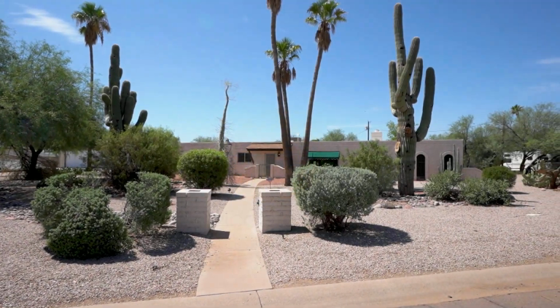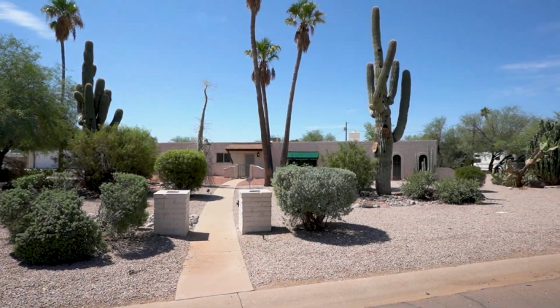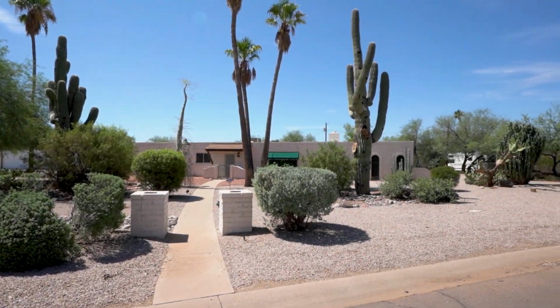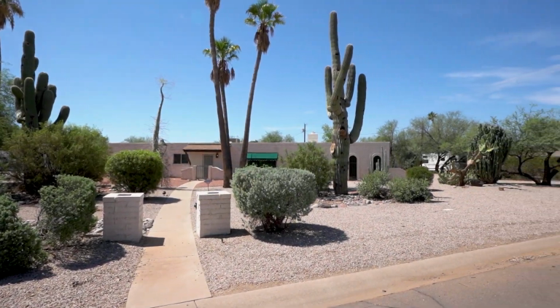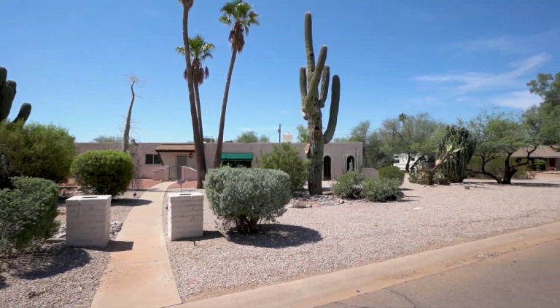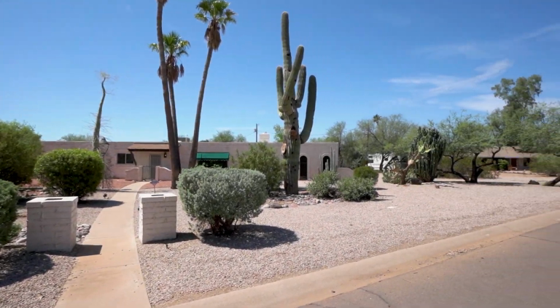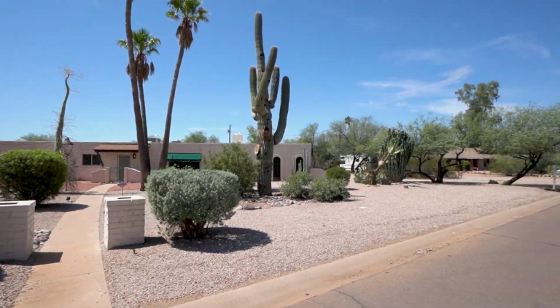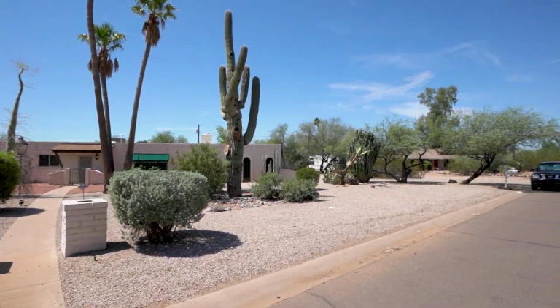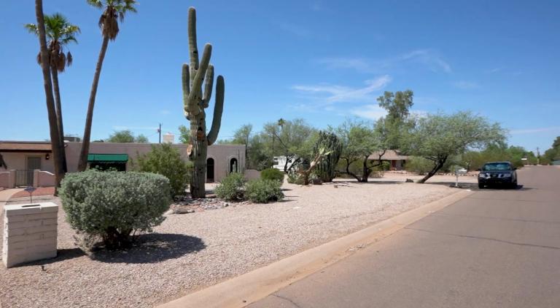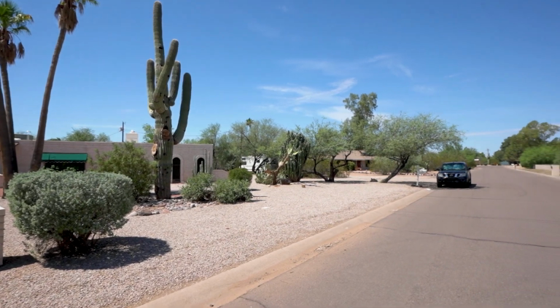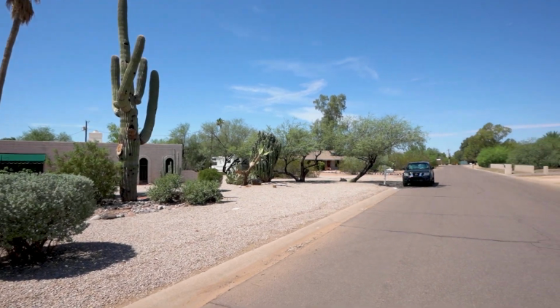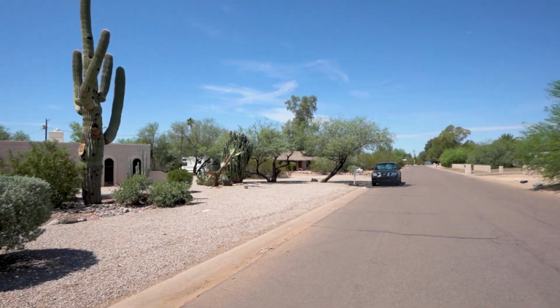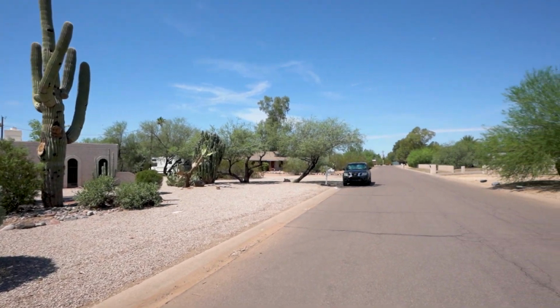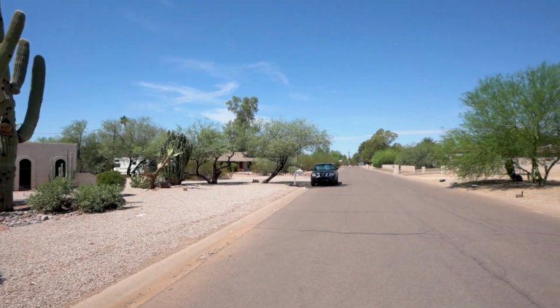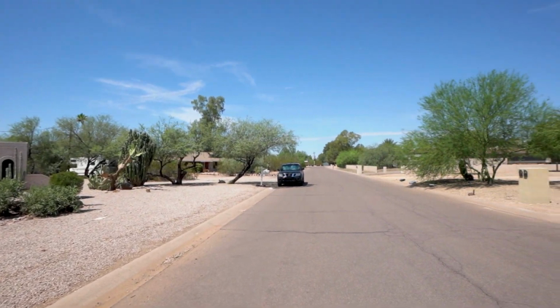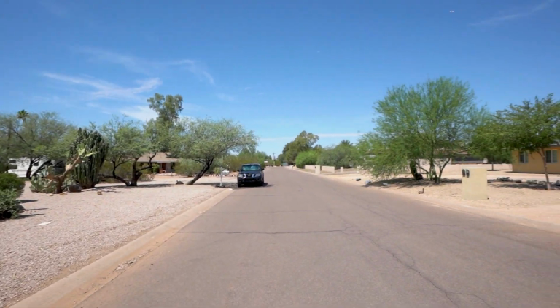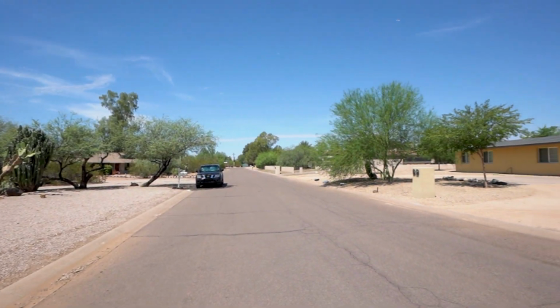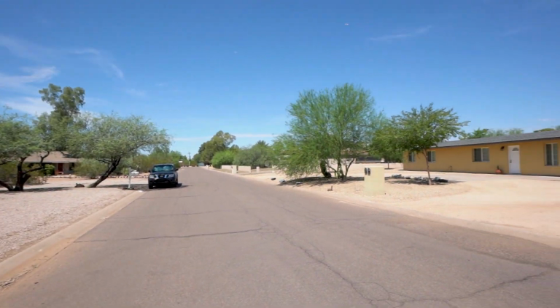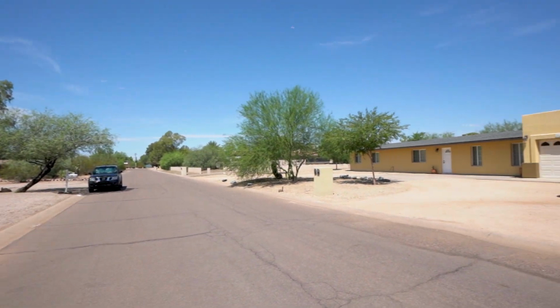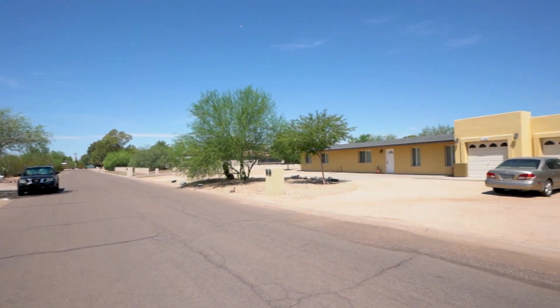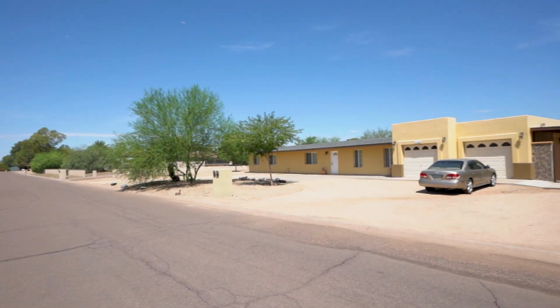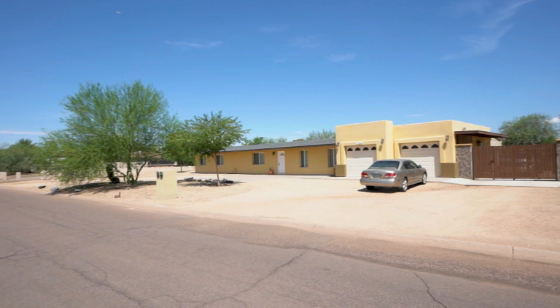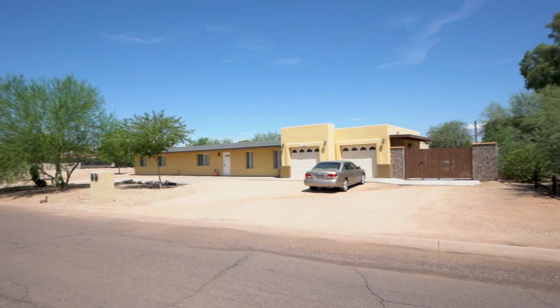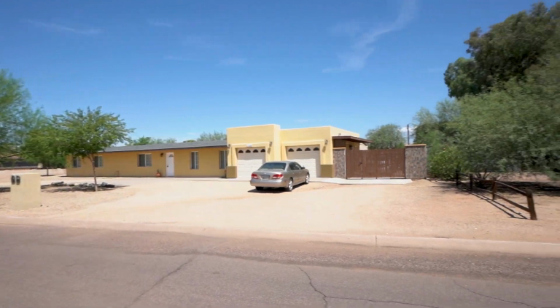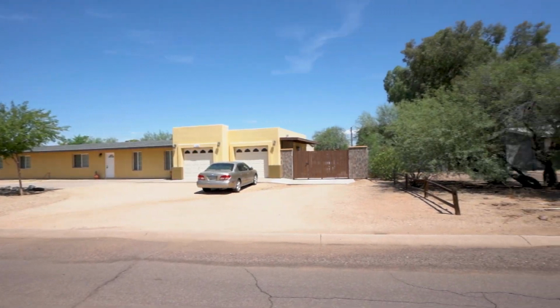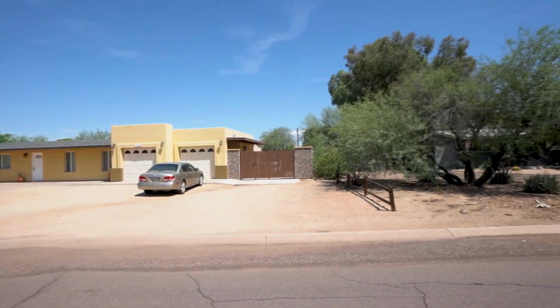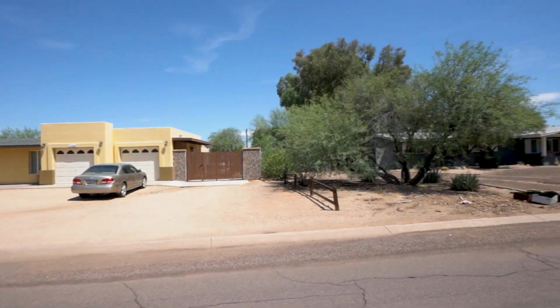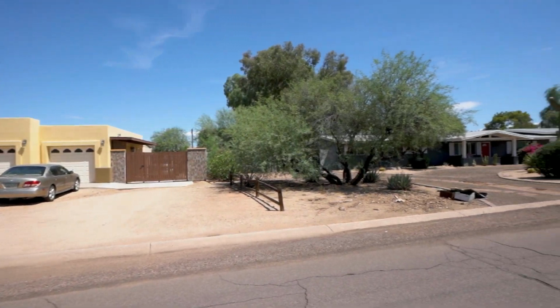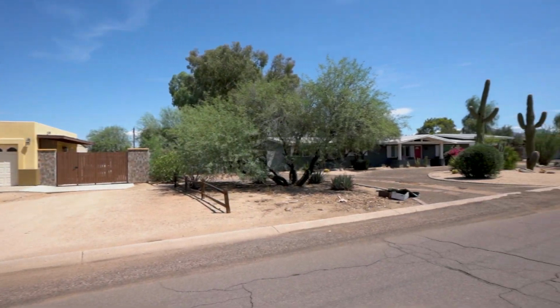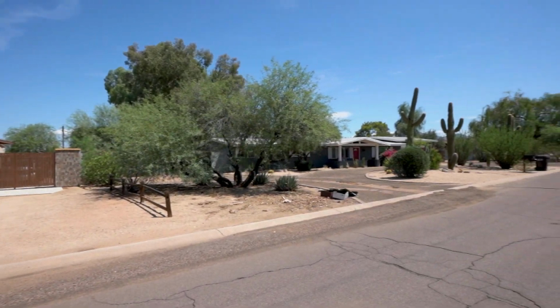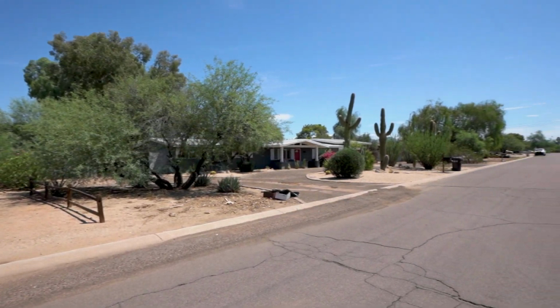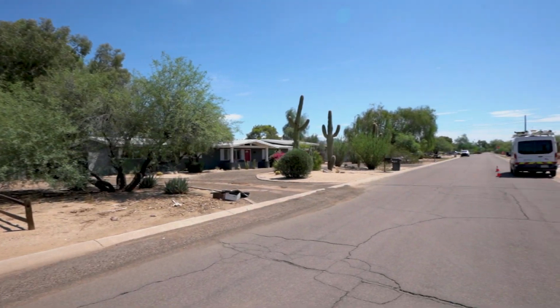Today we are going to tour 7117 East Jenin Drive in Scottsdale, Arizona. By the end of this video, I hope you'll know whether this is a place you'd want to call home.